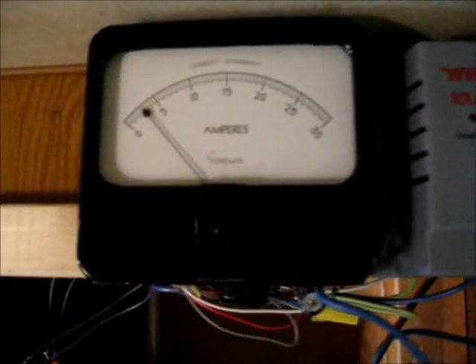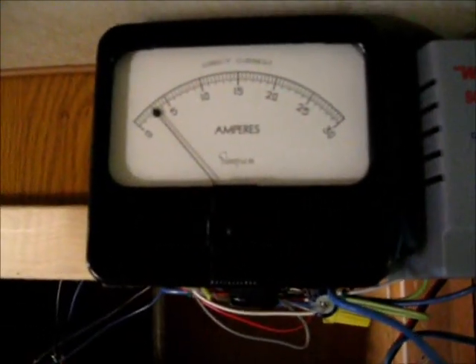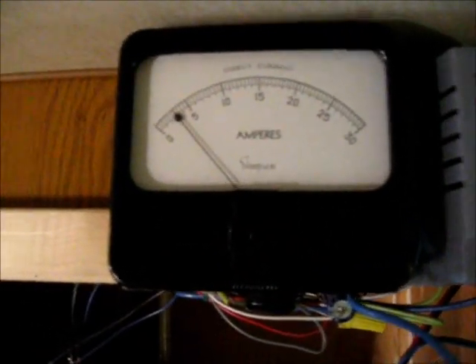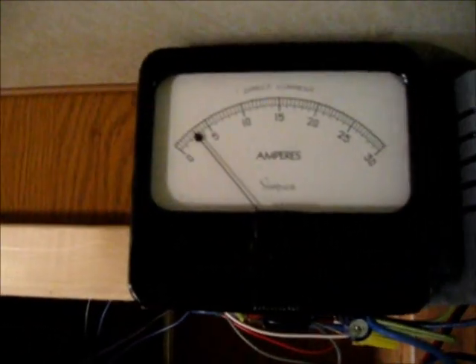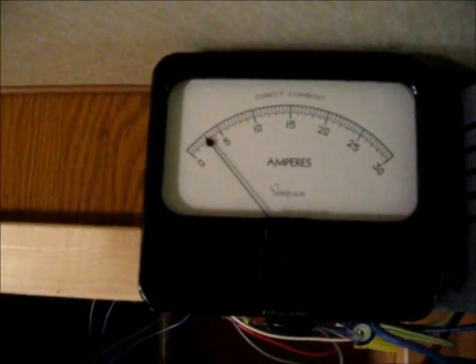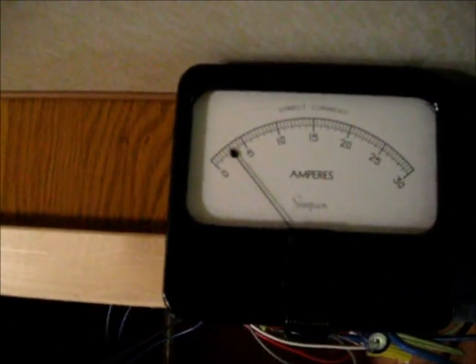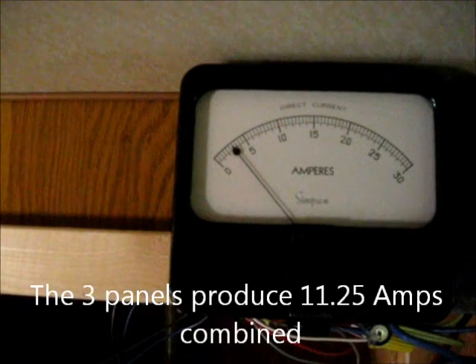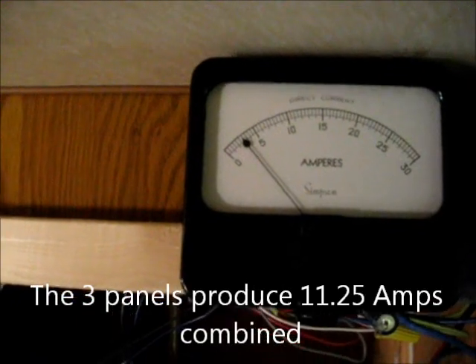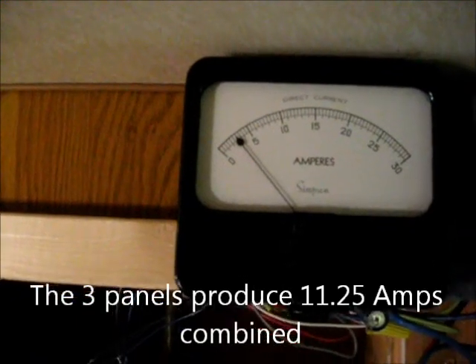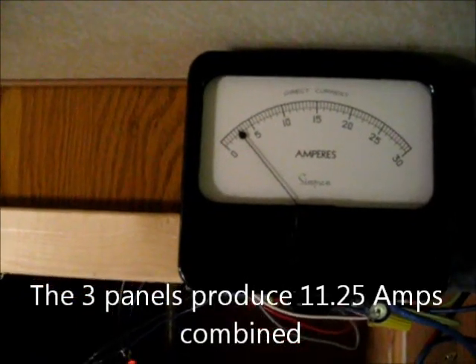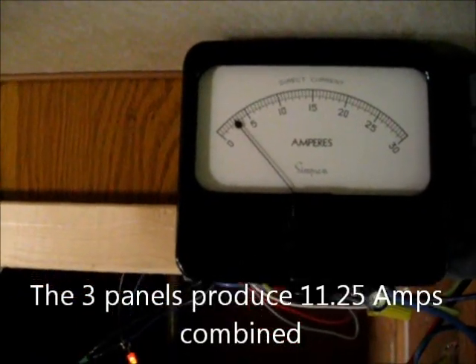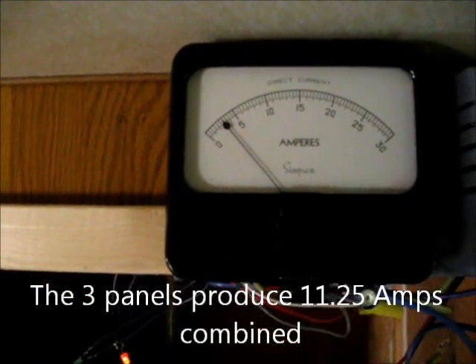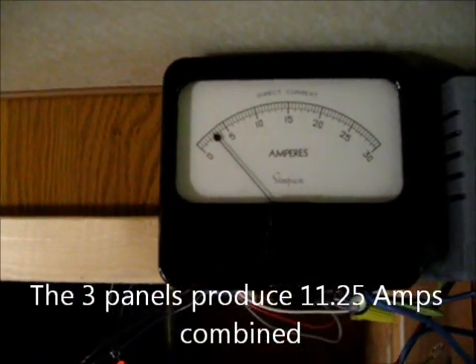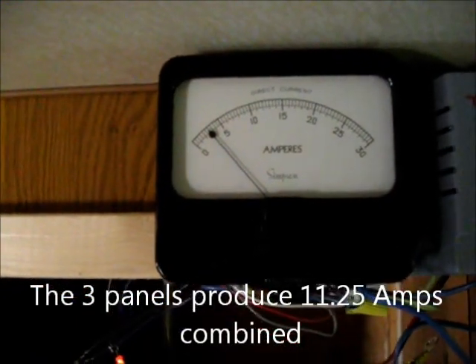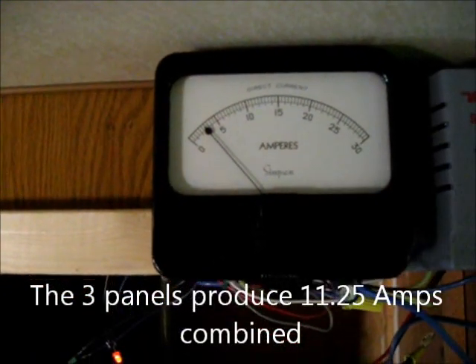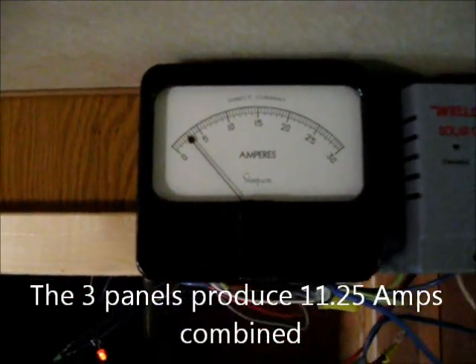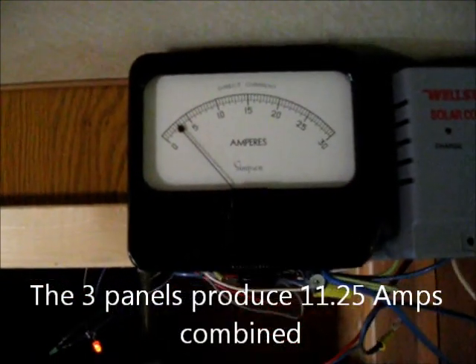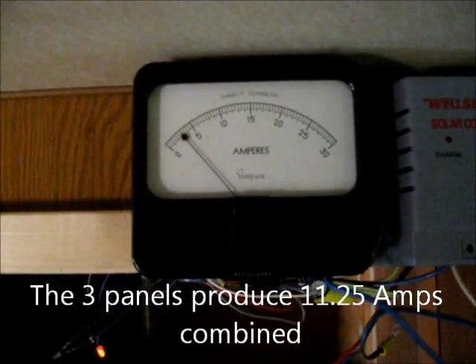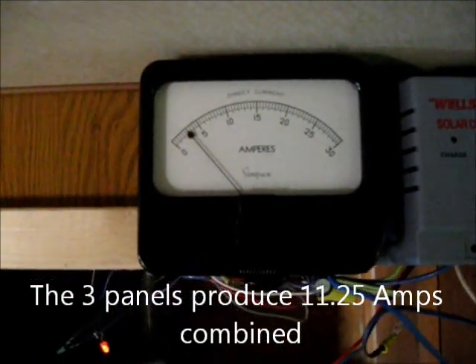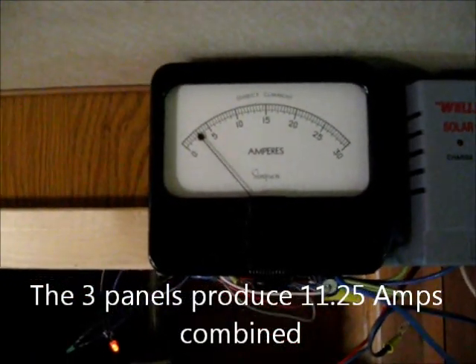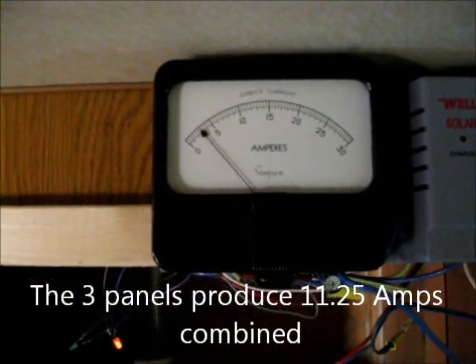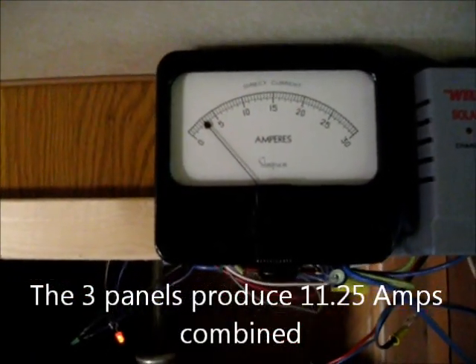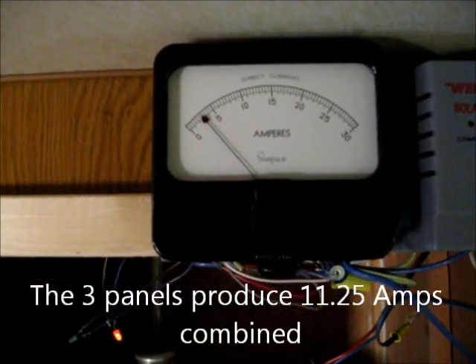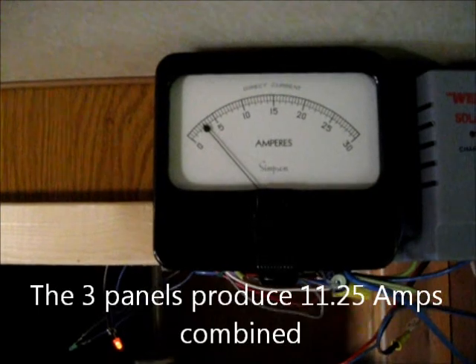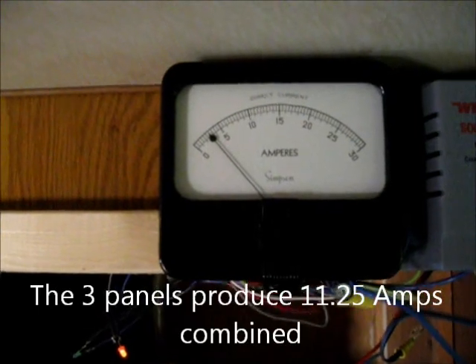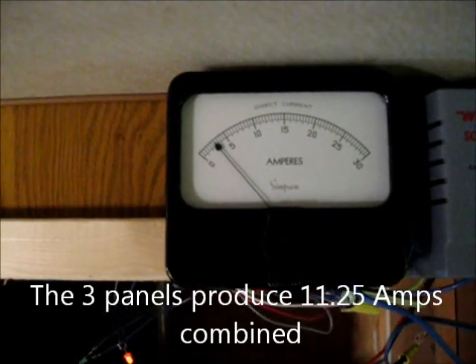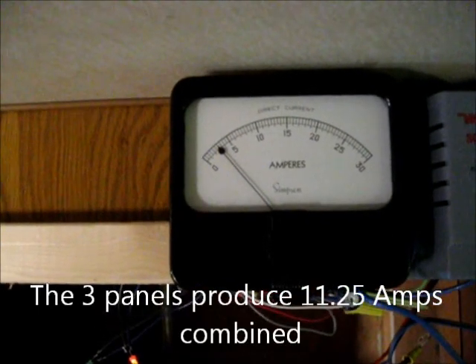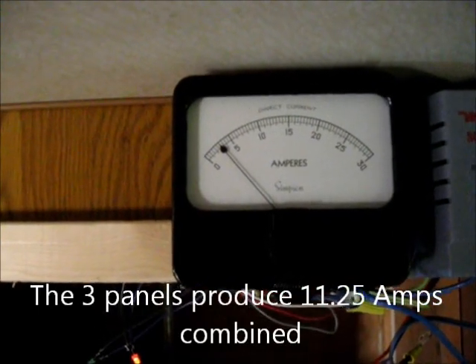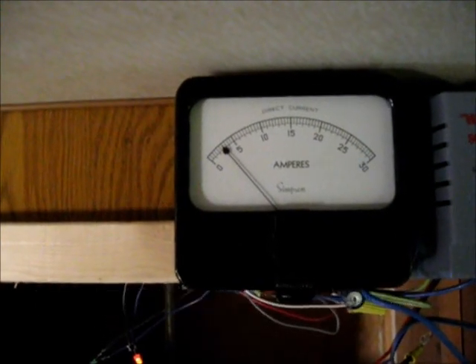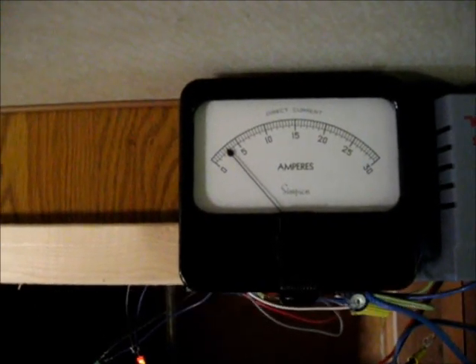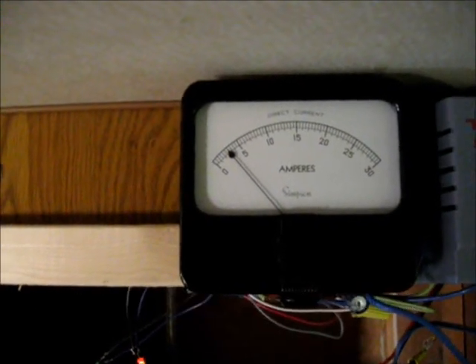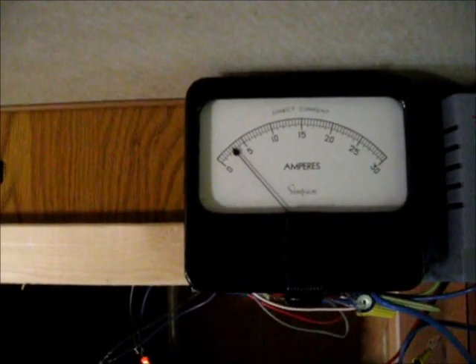Because at 3 amps — sometimes I'll get 4 amps, and in peak sun I might even get 5 amps — it's just not enough.